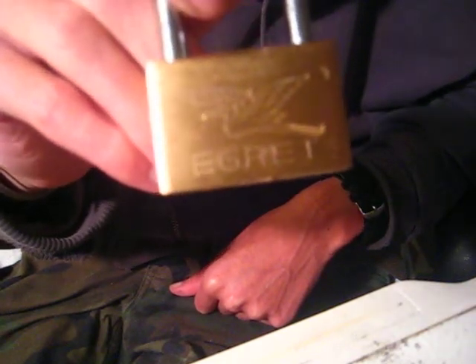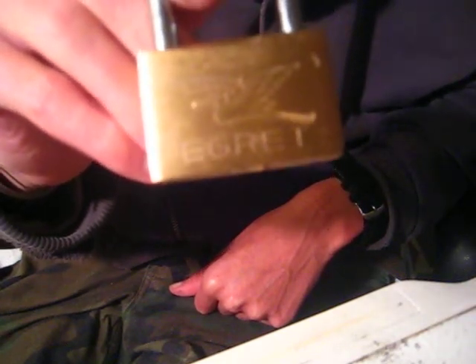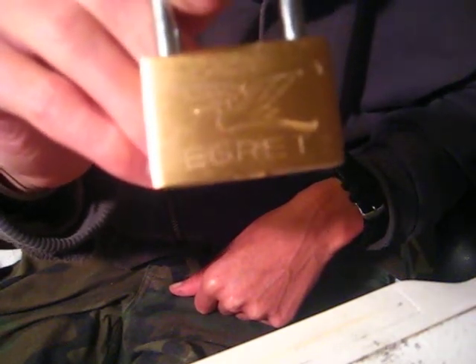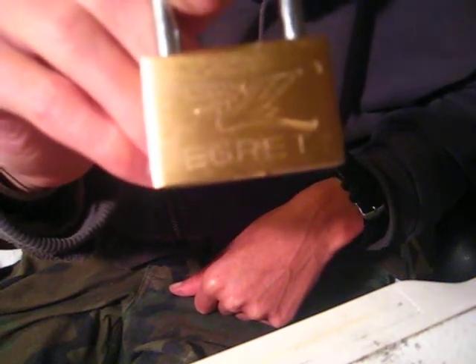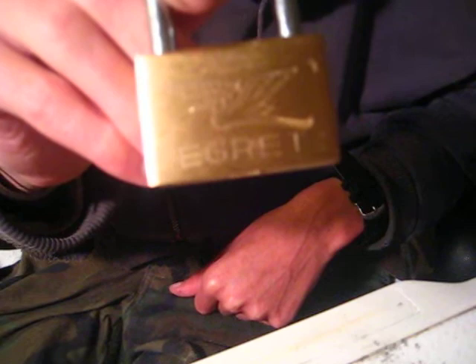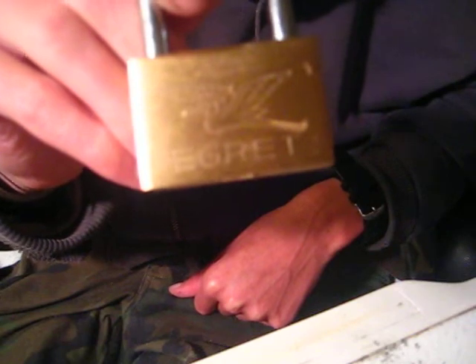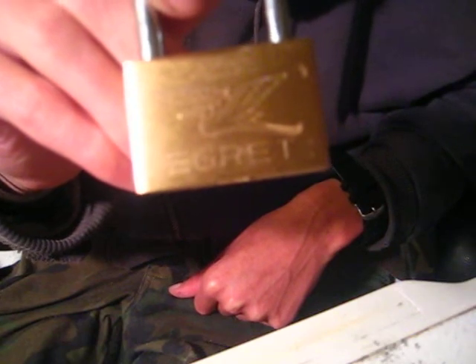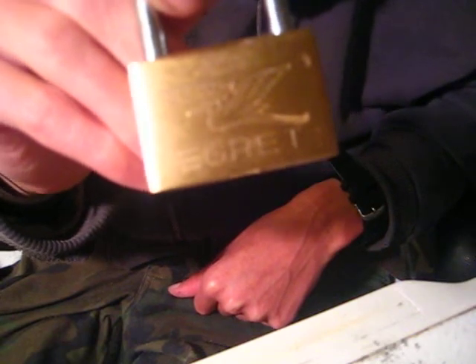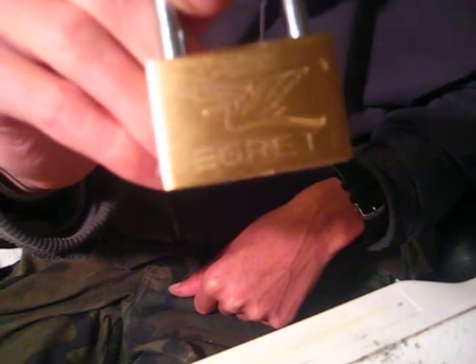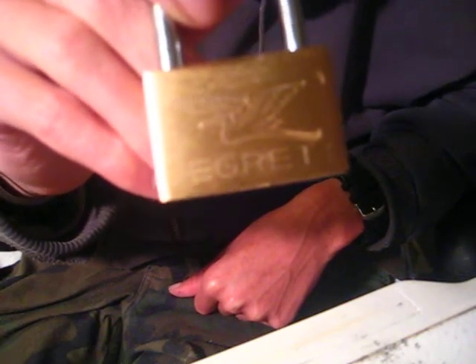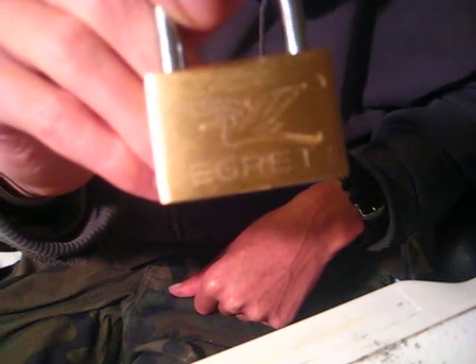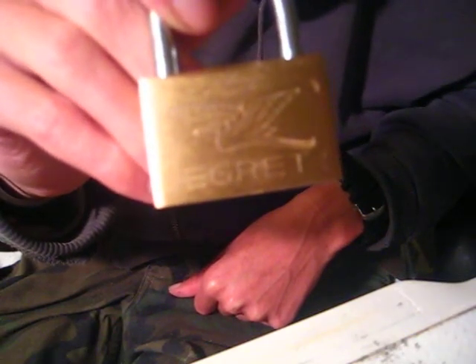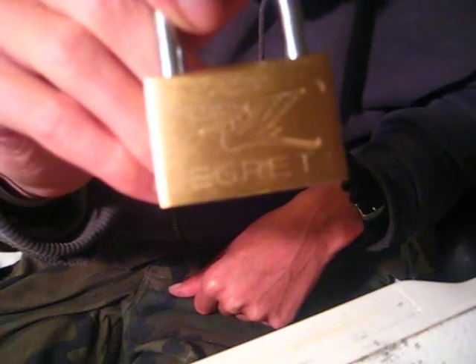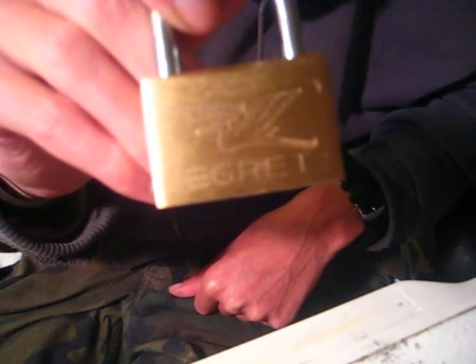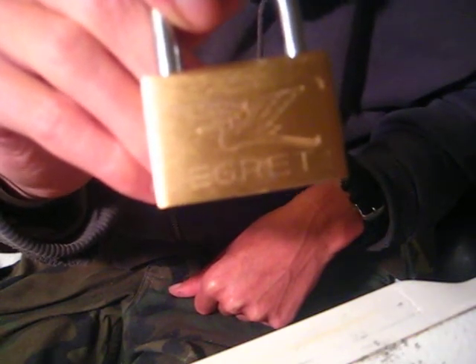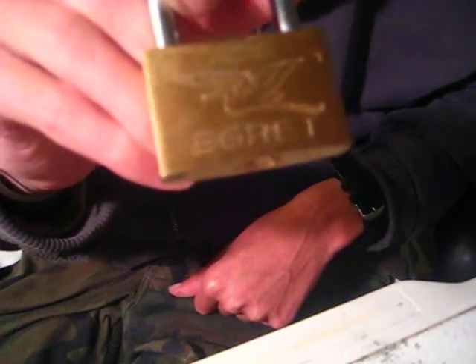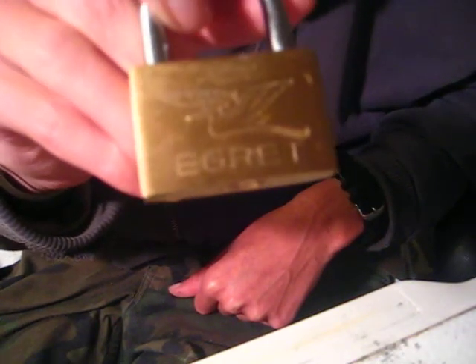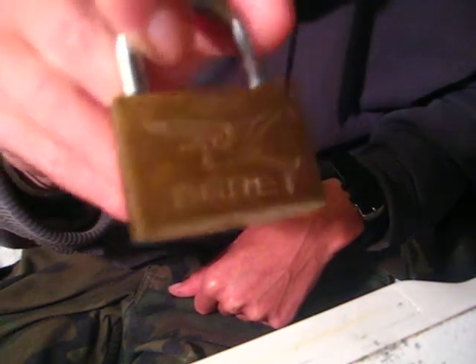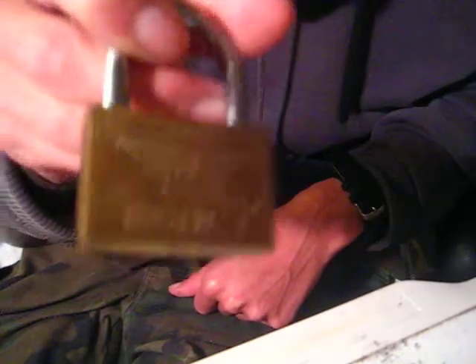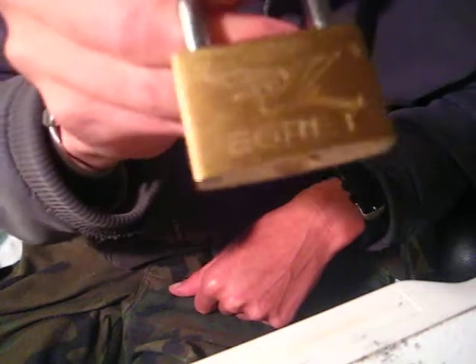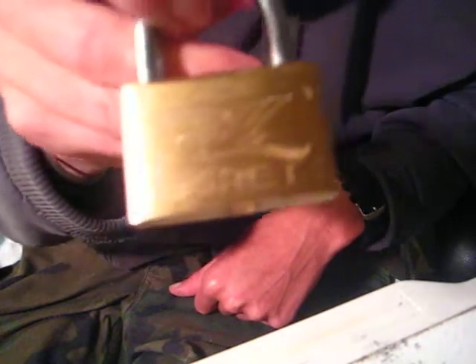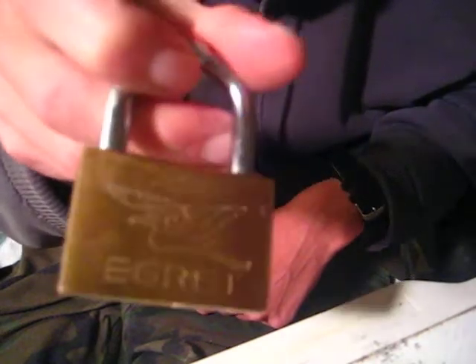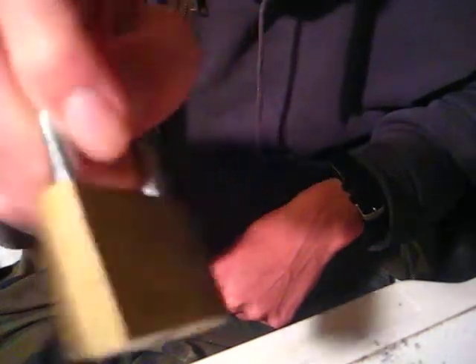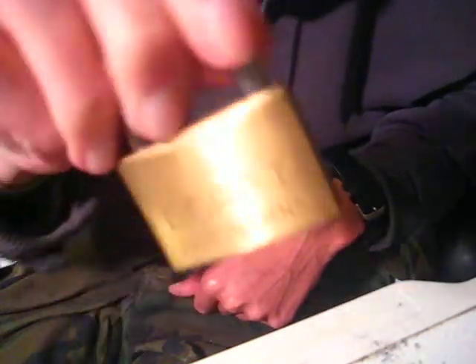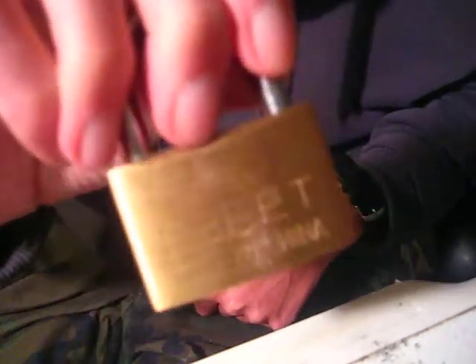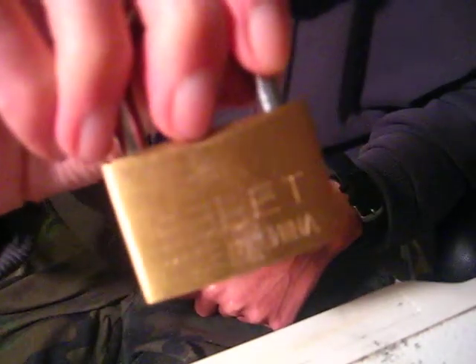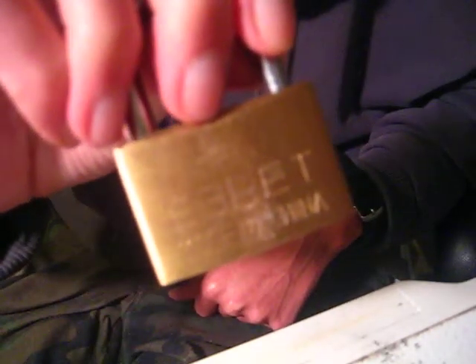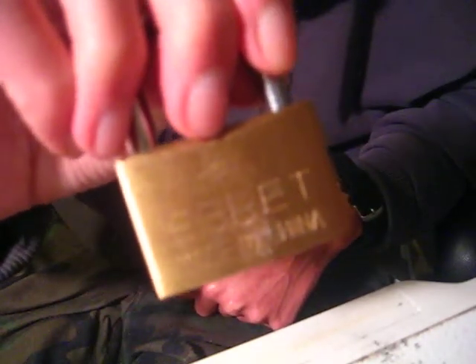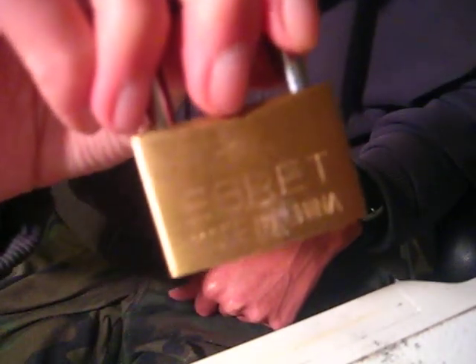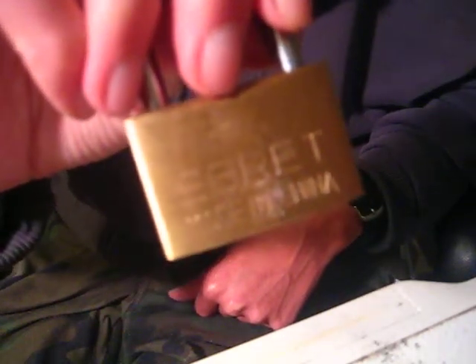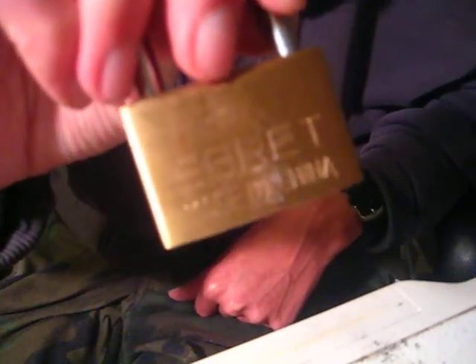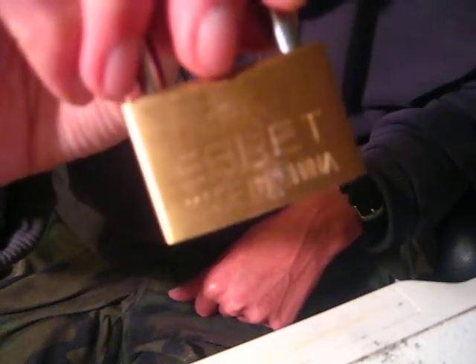My wife bought me this lock when she was out shopping. She found it in a thrift store for a dollar. There's one side of it, there's the other side of it. It says Egret, made in China.